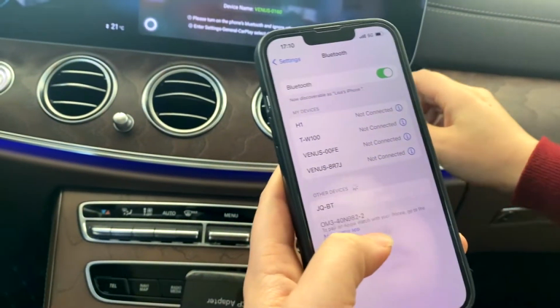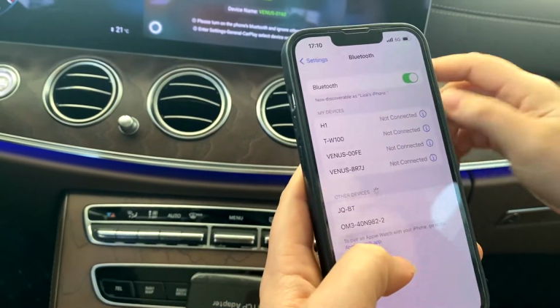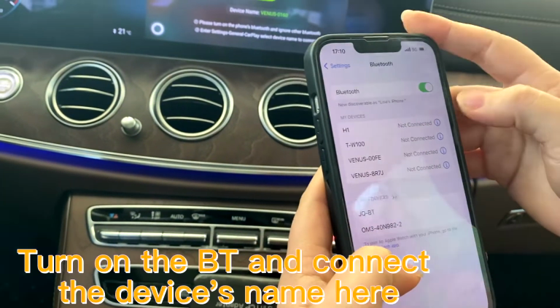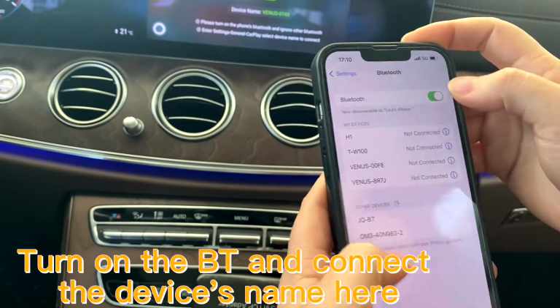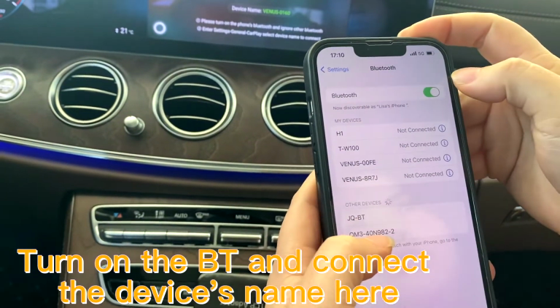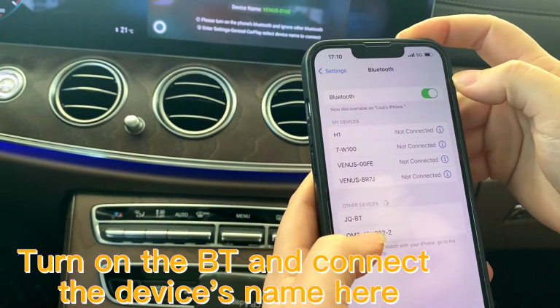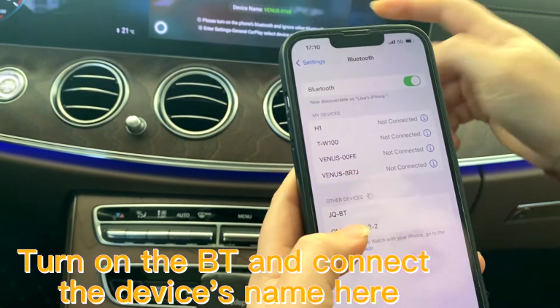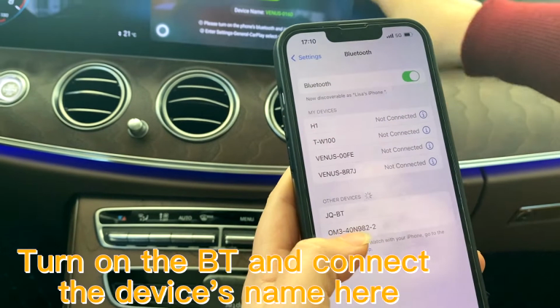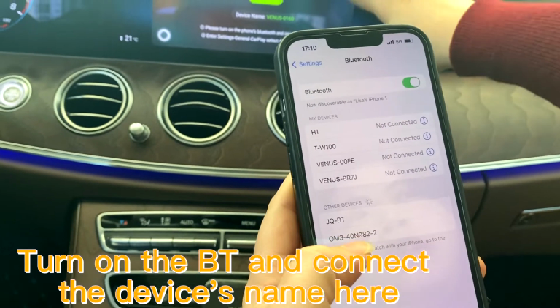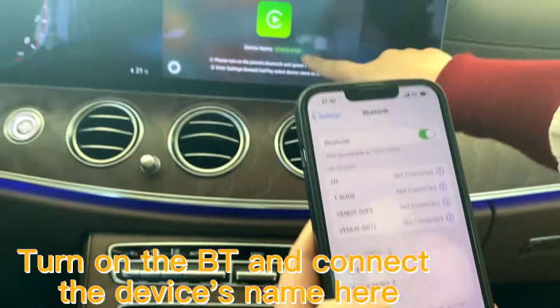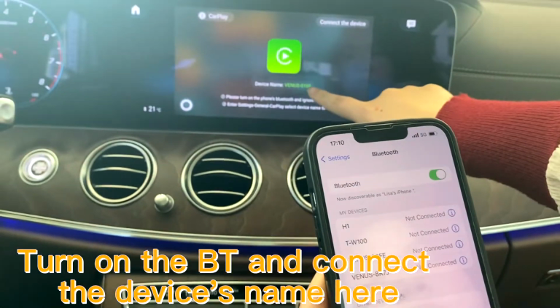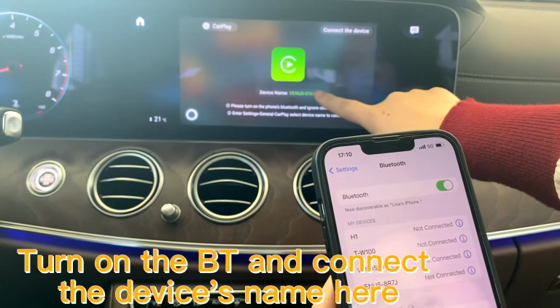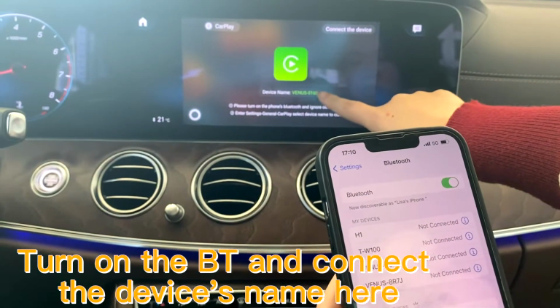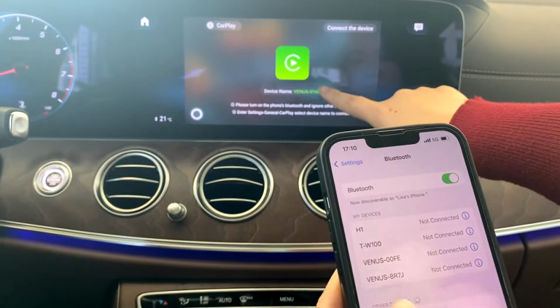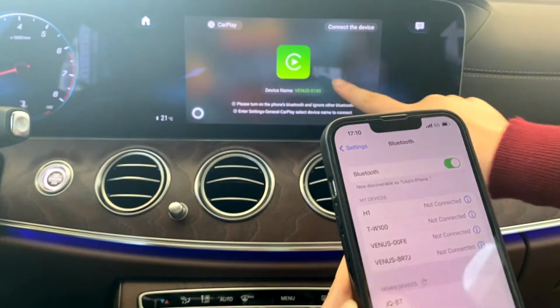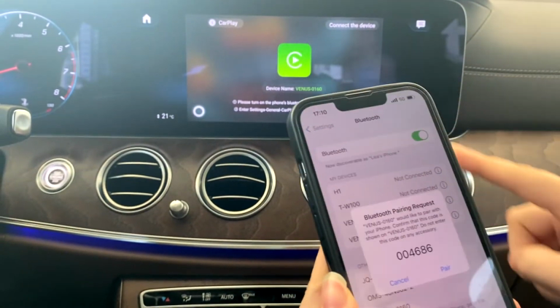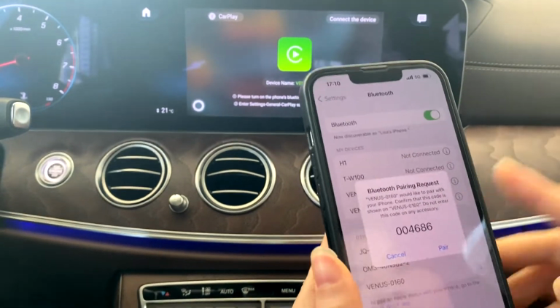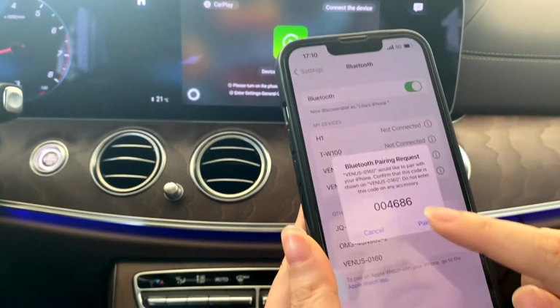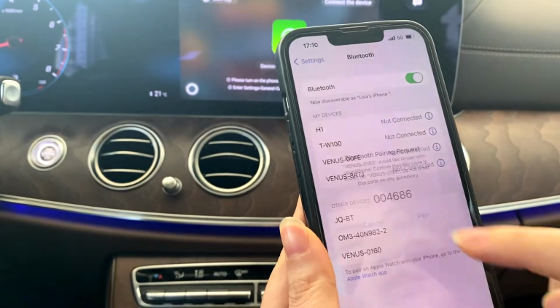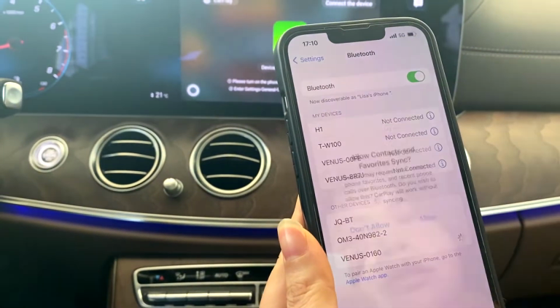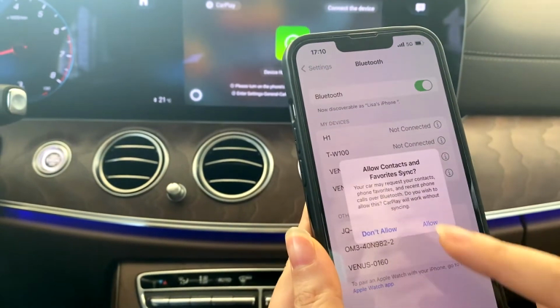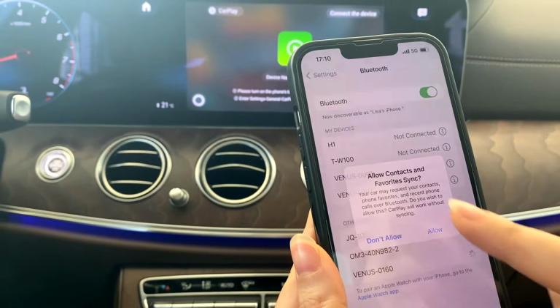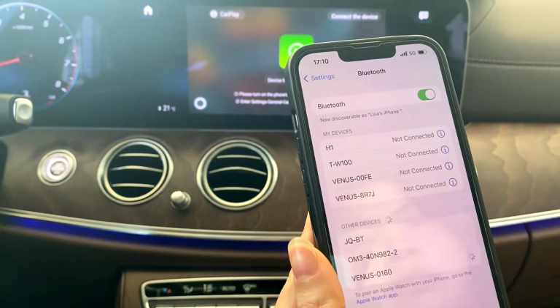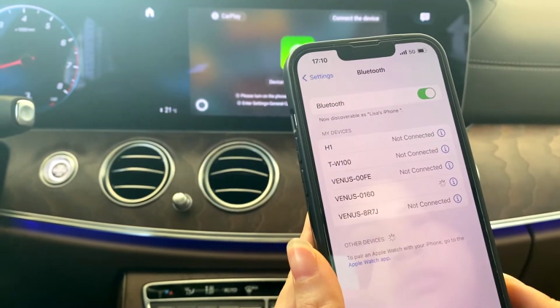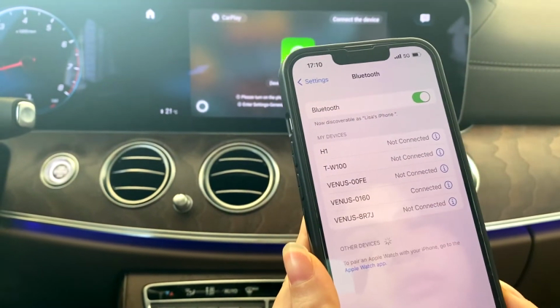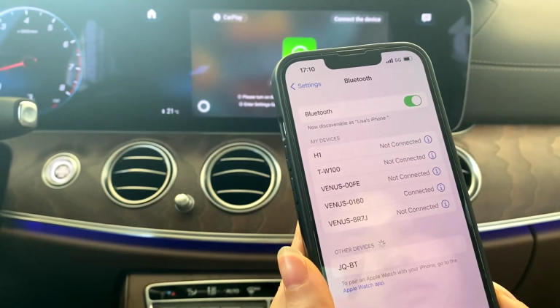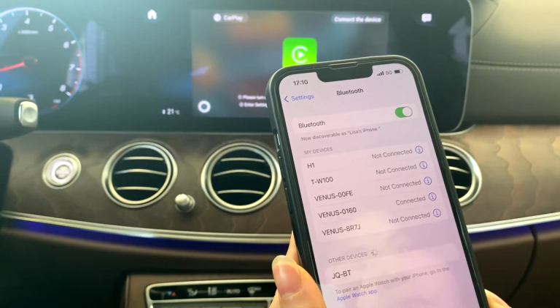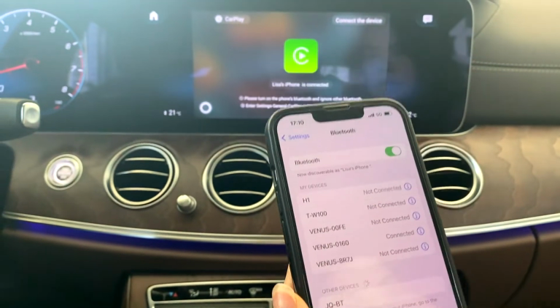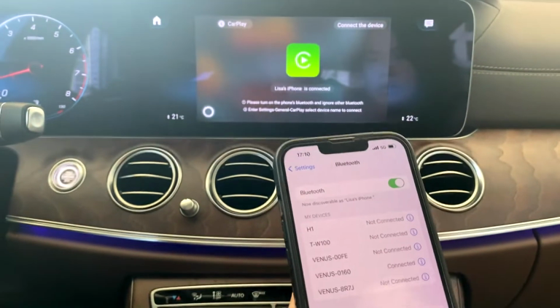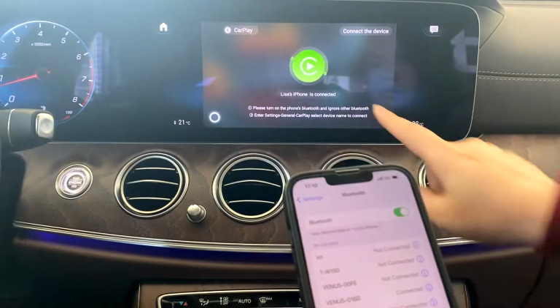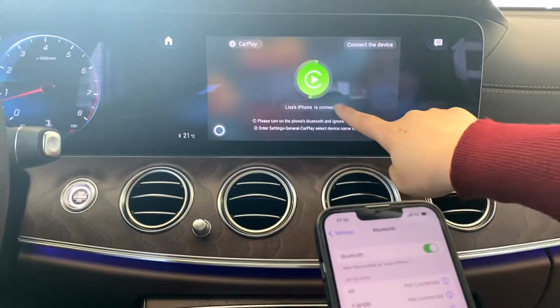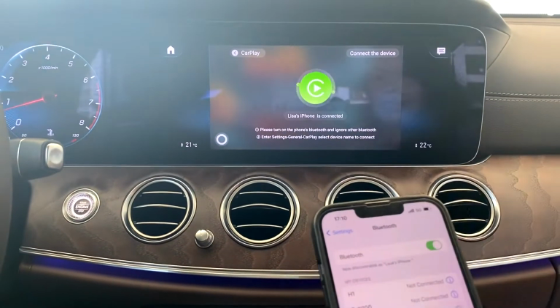Turn on the Bluetooth and connect the device name here. It's connected.